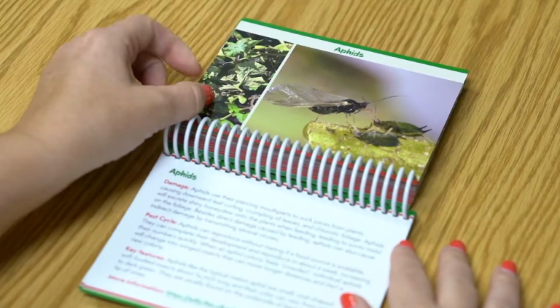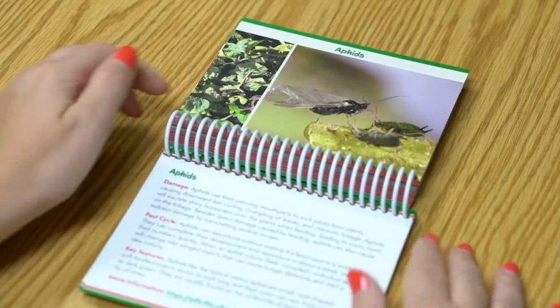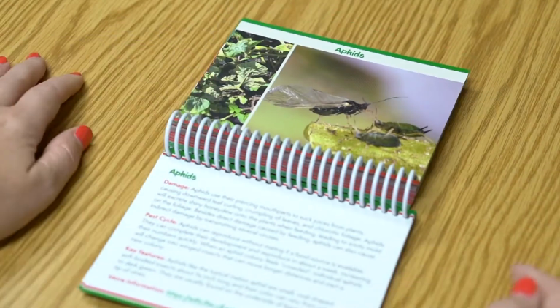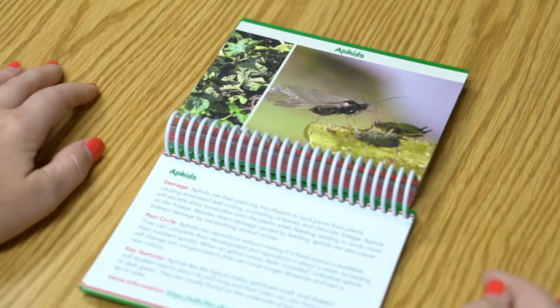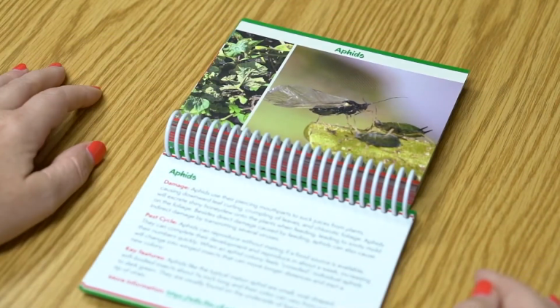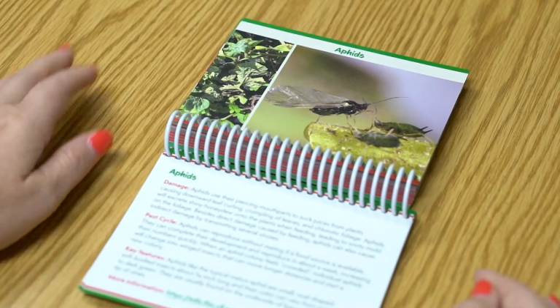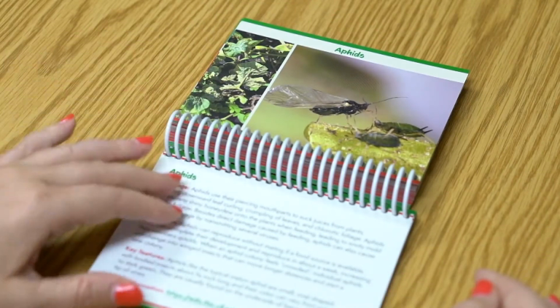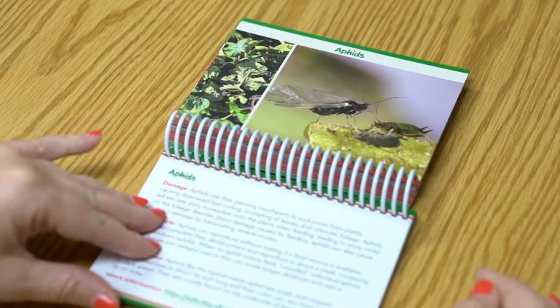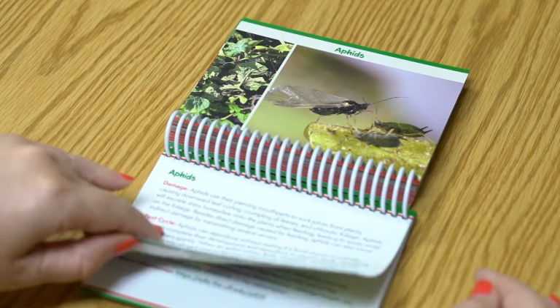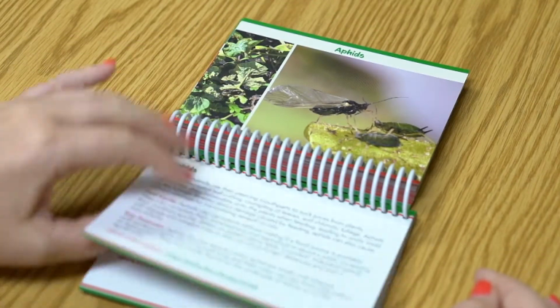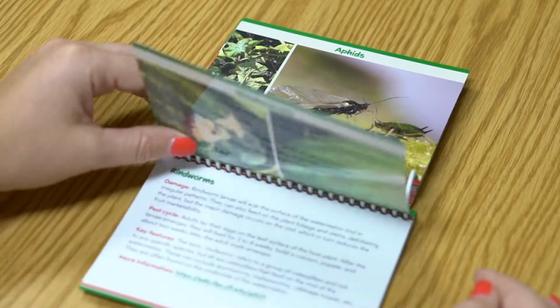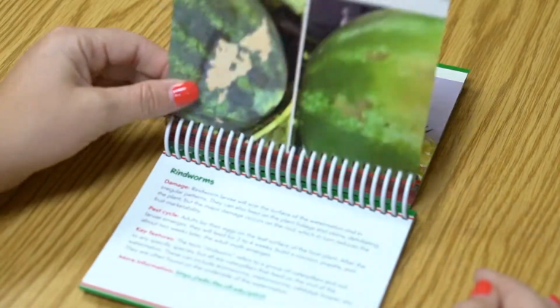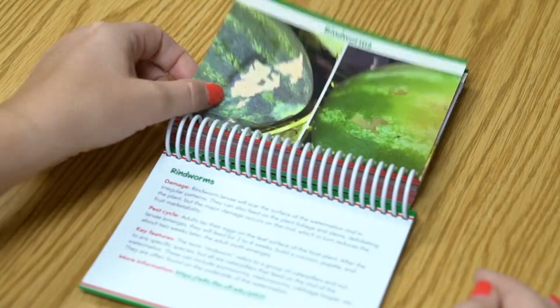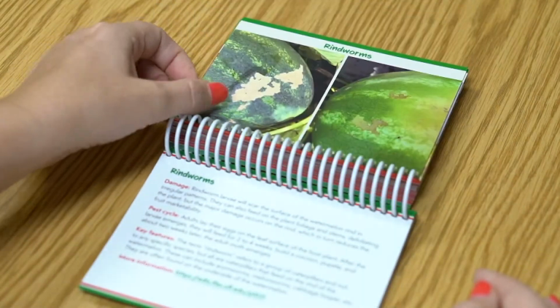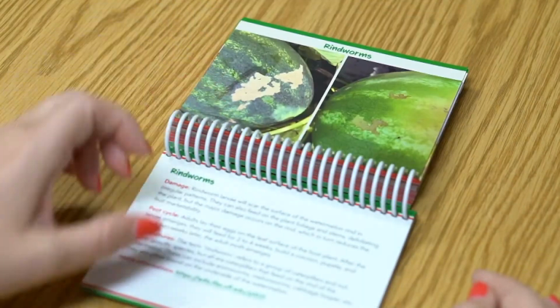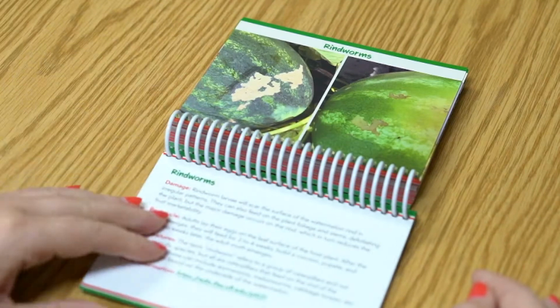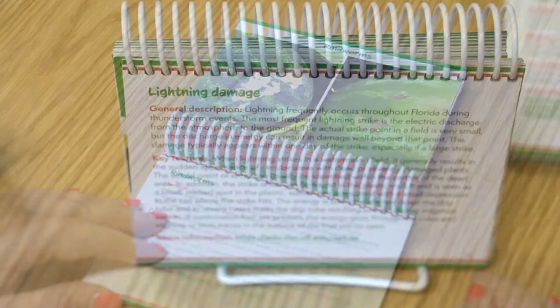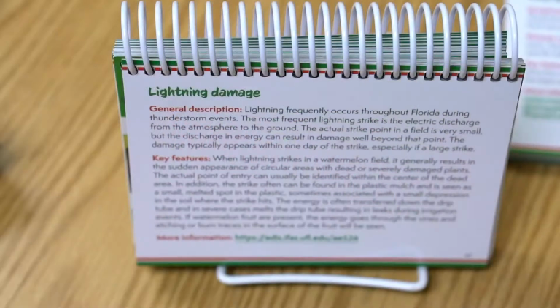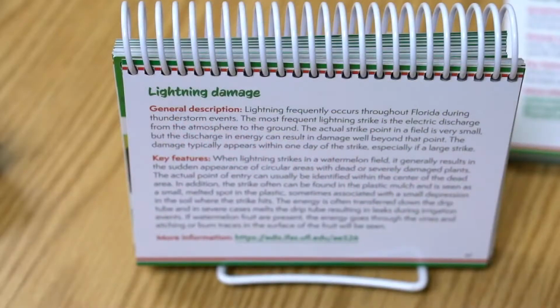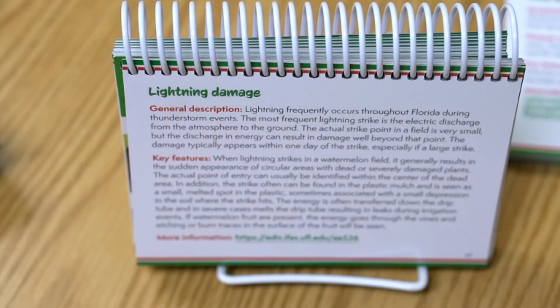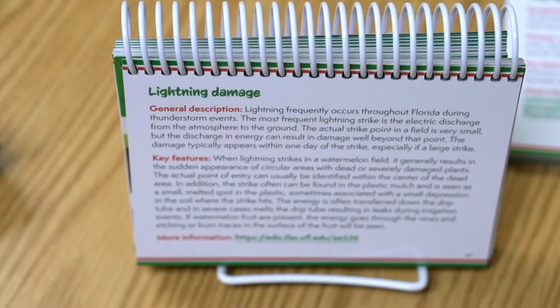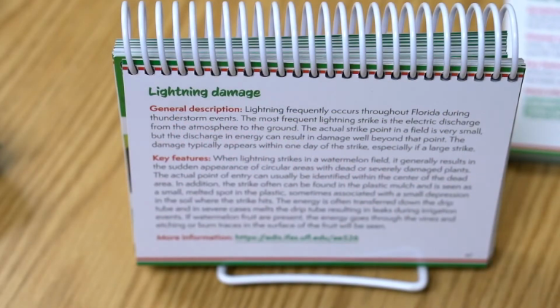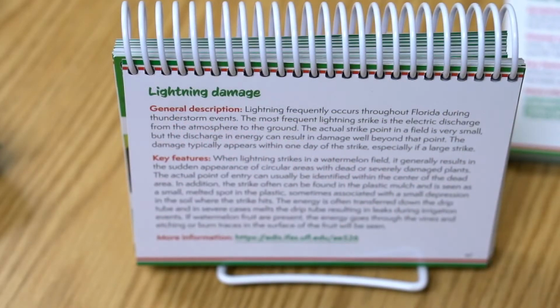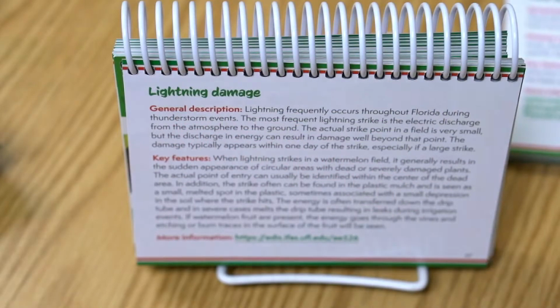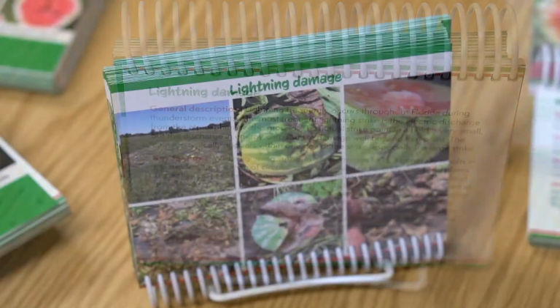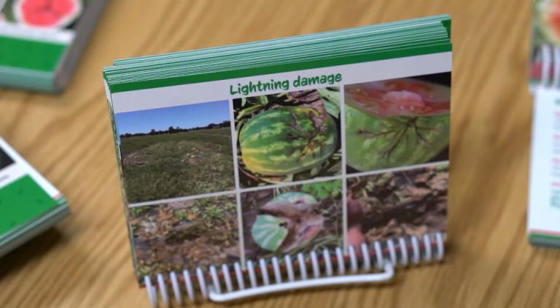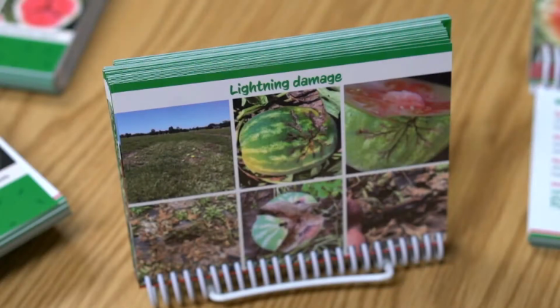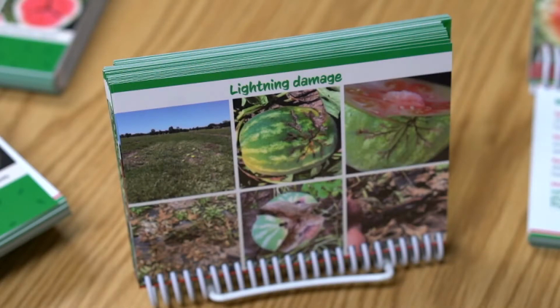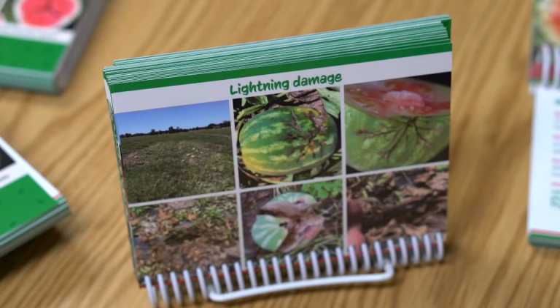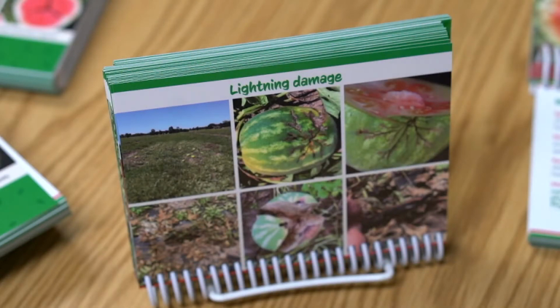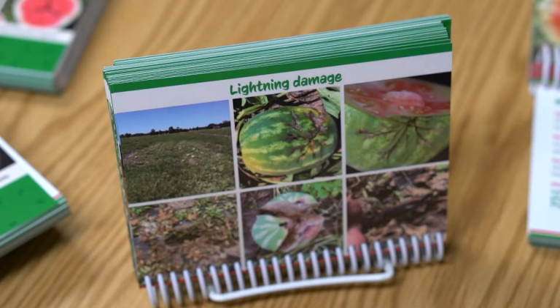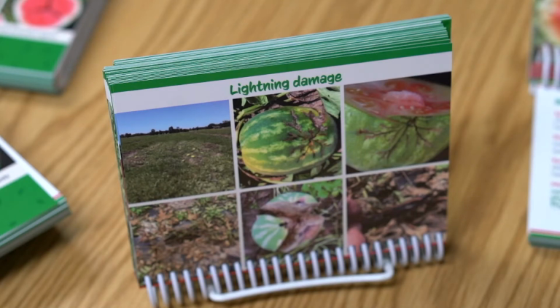It includes some of the standard insects and diseases, but it also includes pictures of what it looks like when a lightning strike hits a watermelon field, which is not an uncommon occurrence.